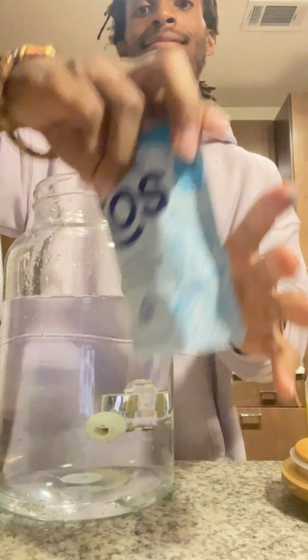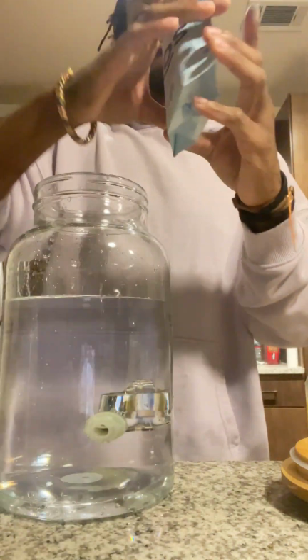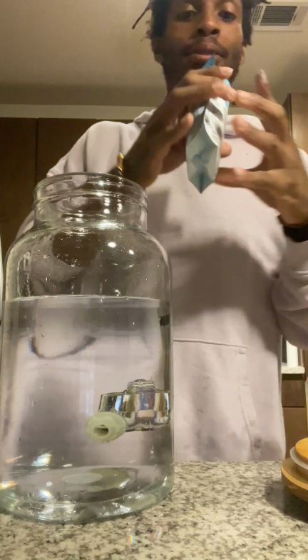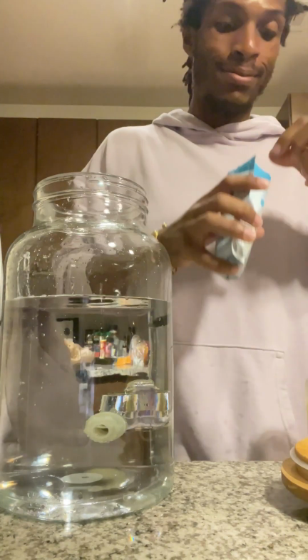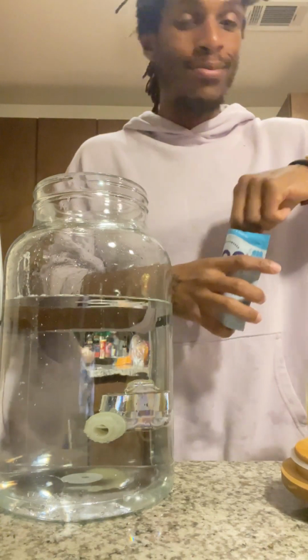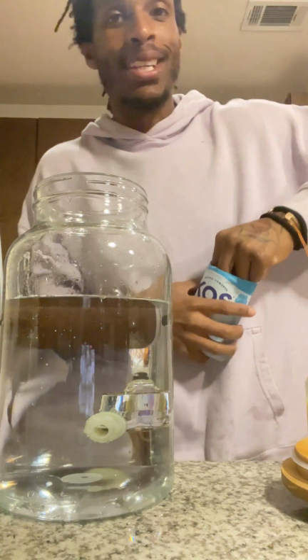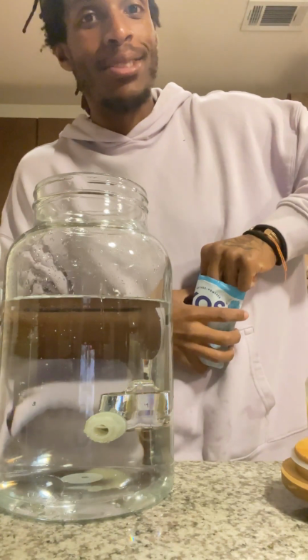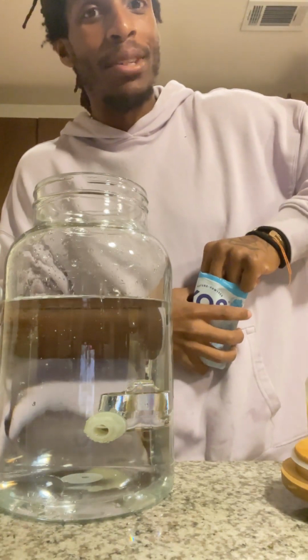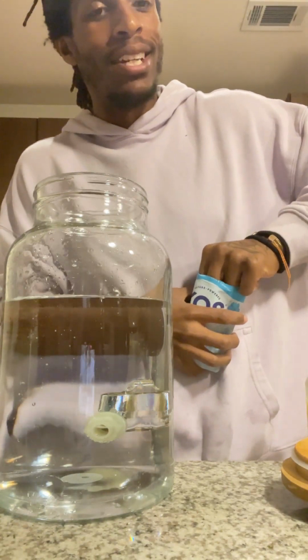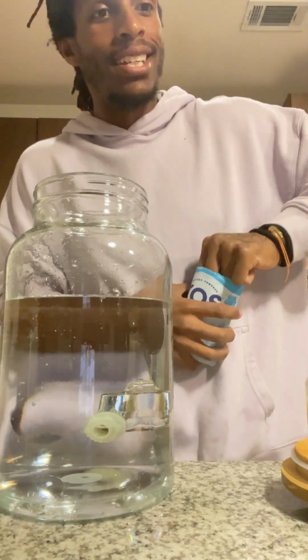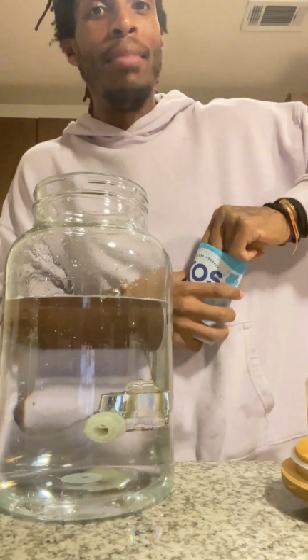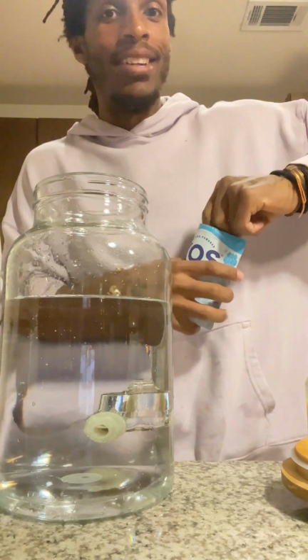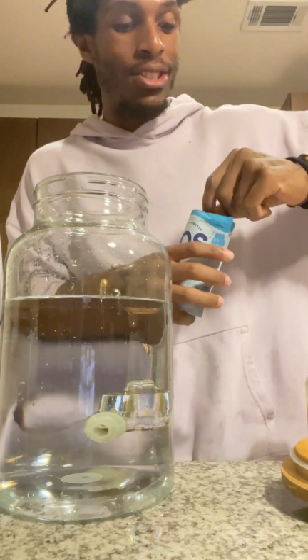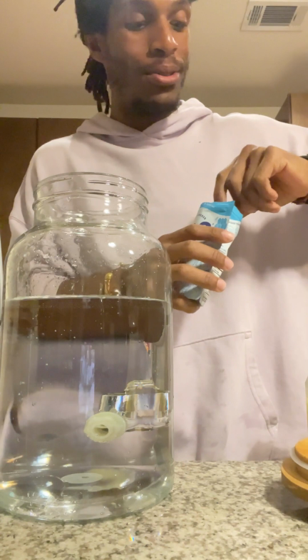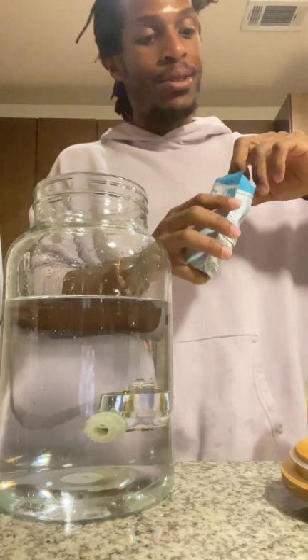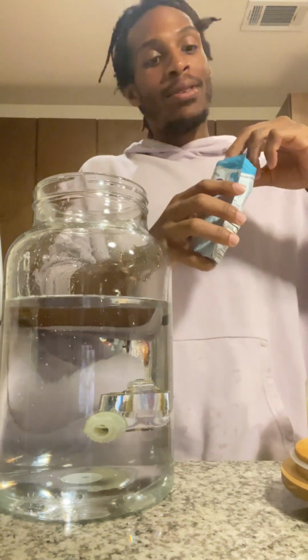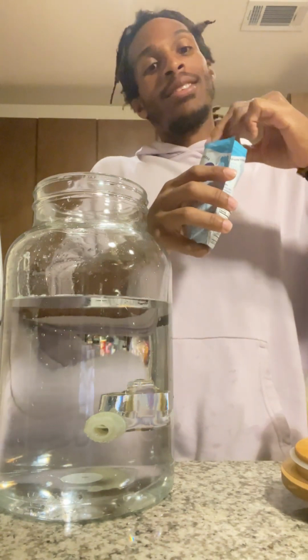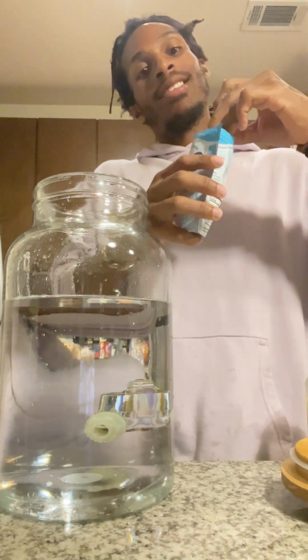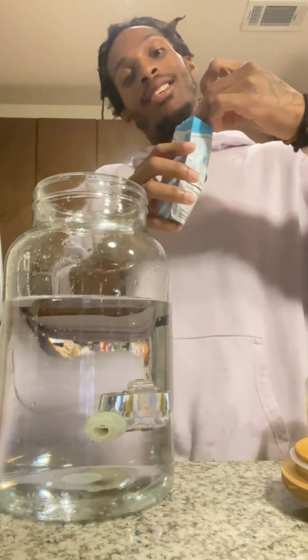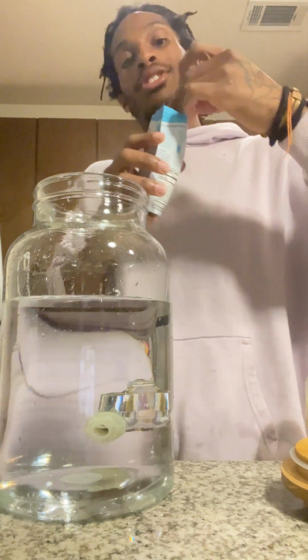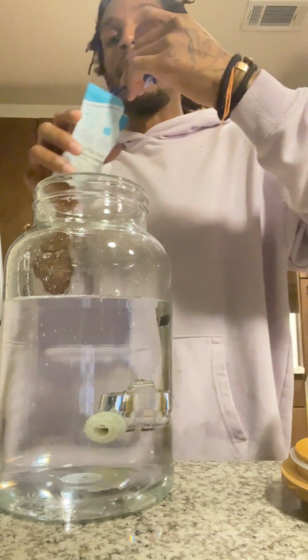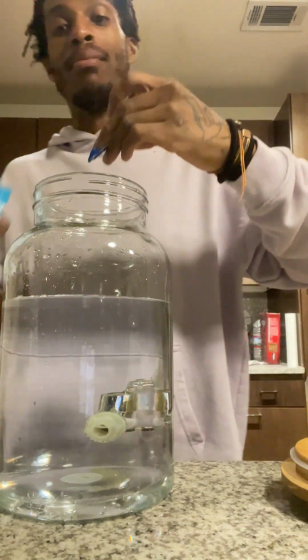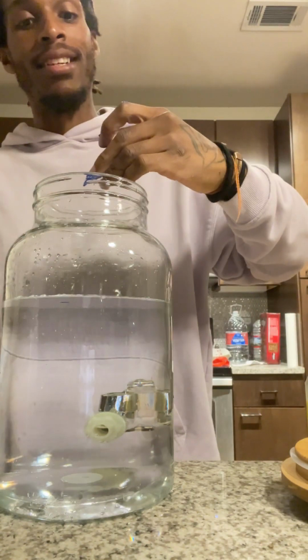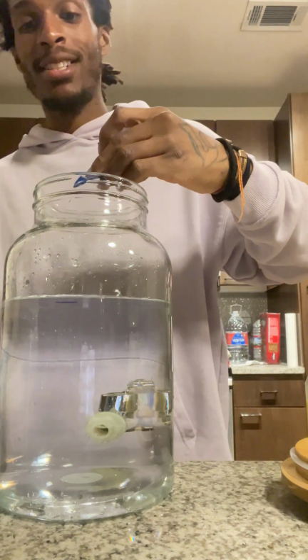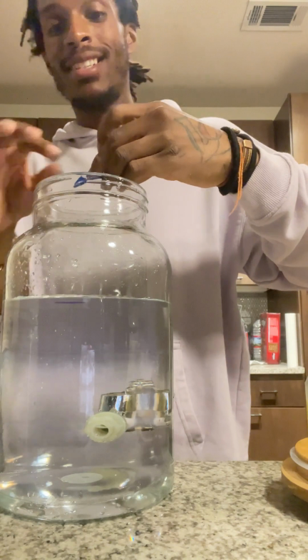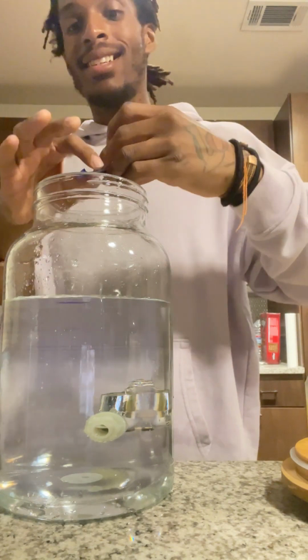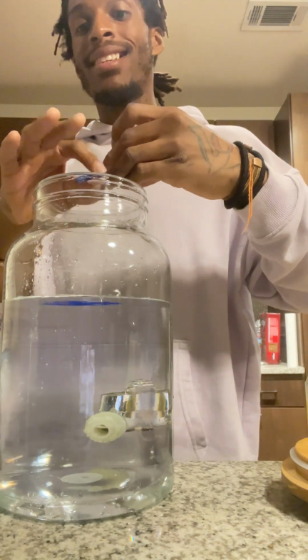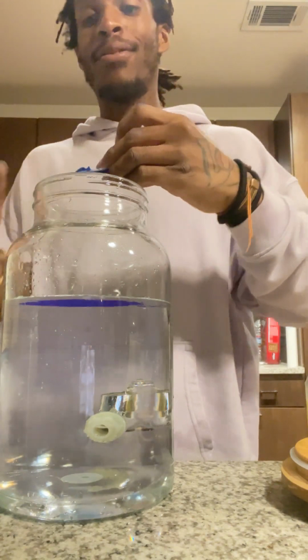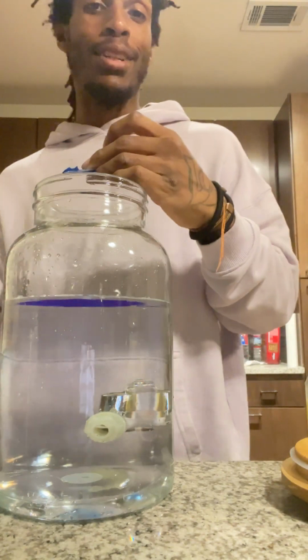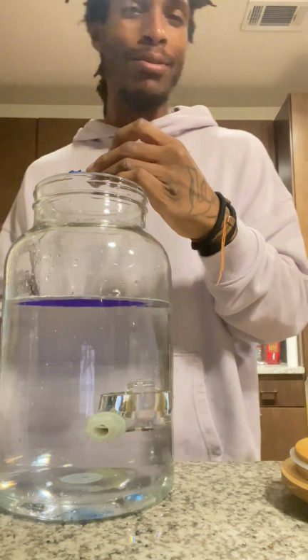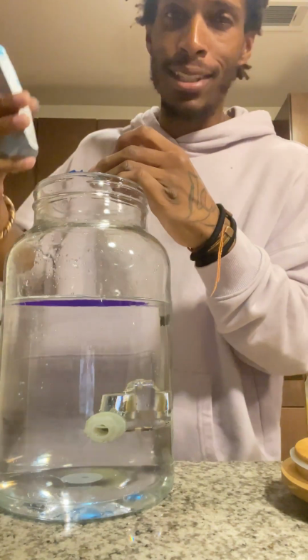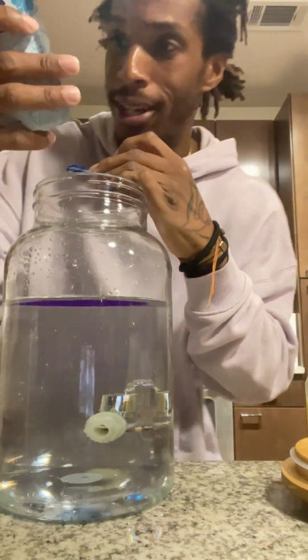First of all, you got this little cup in here — that's right, embedded in residue. You're supposed to just grab it with your bare hands. First of all, let me read the directions.